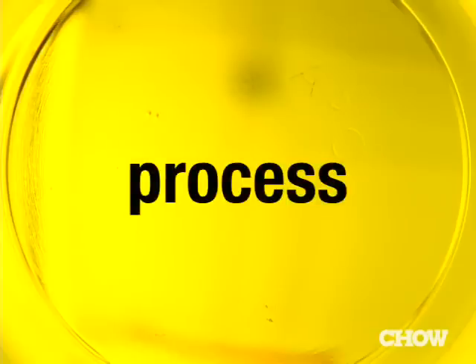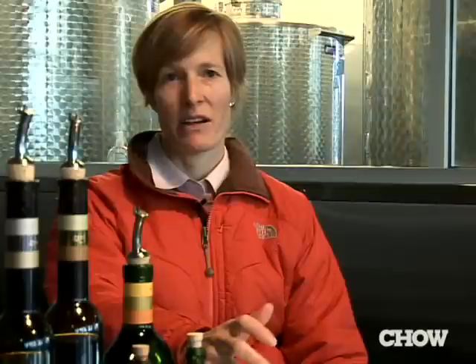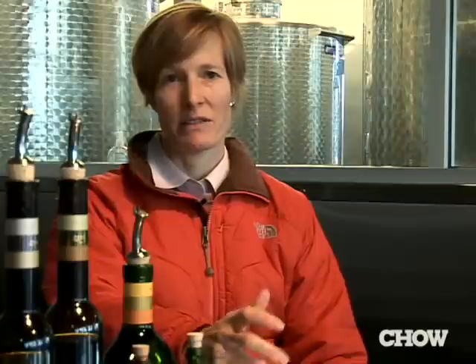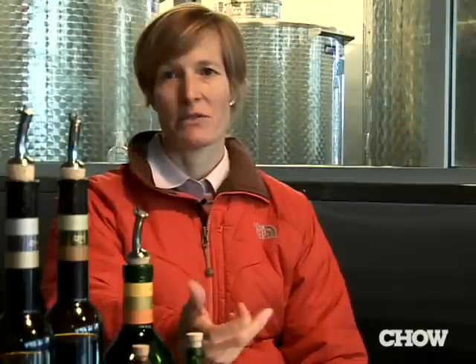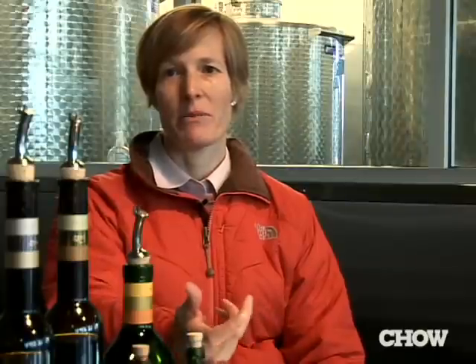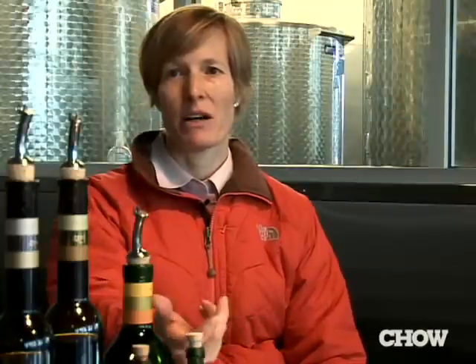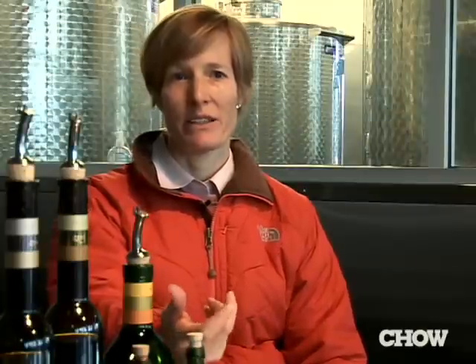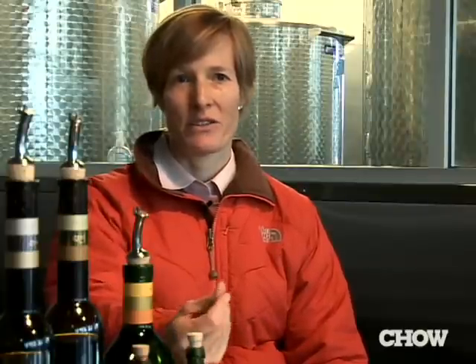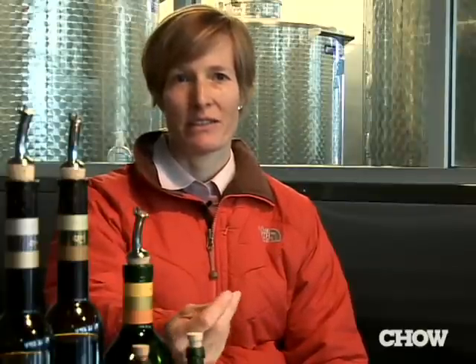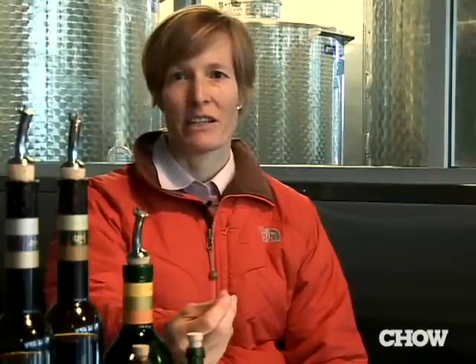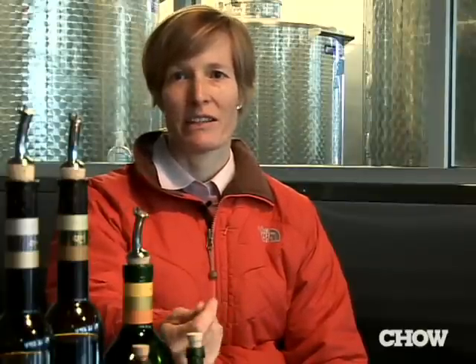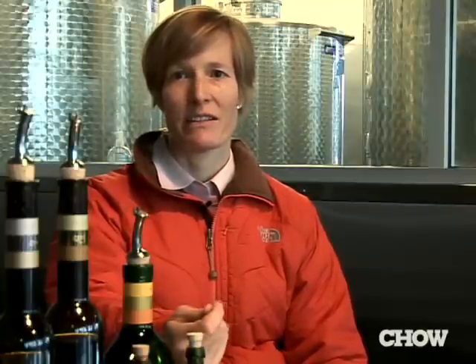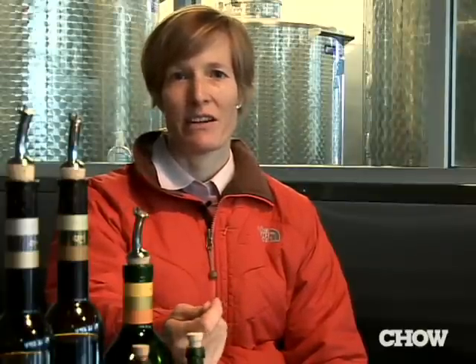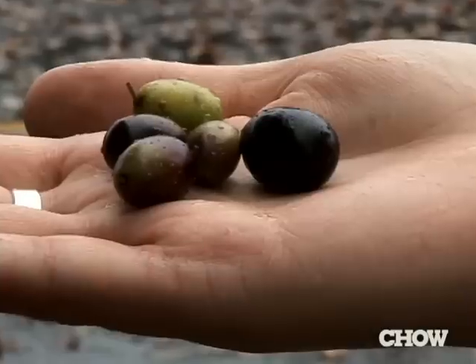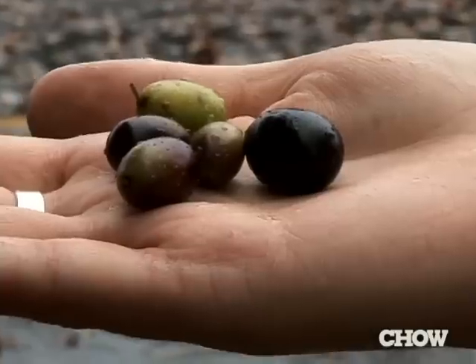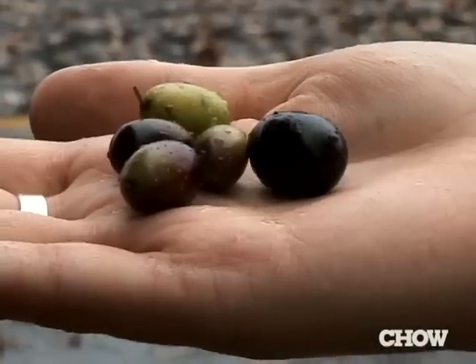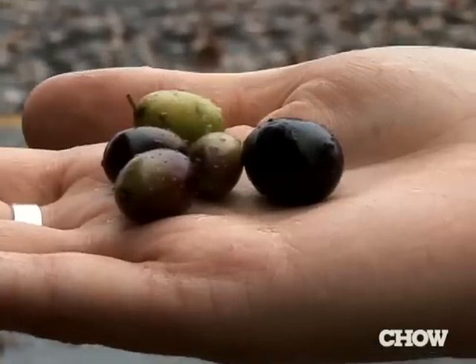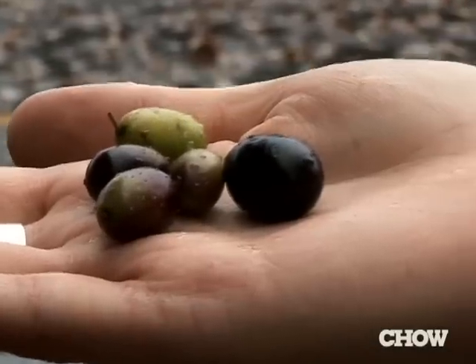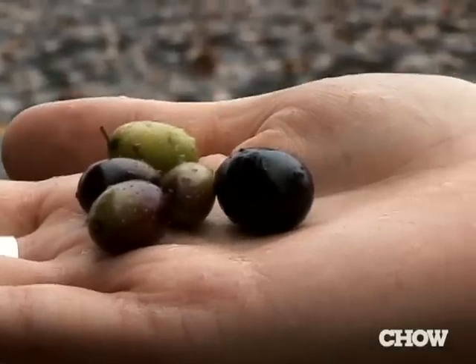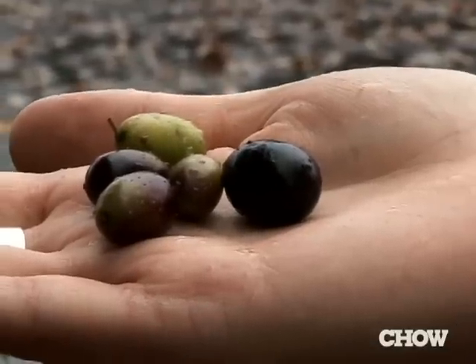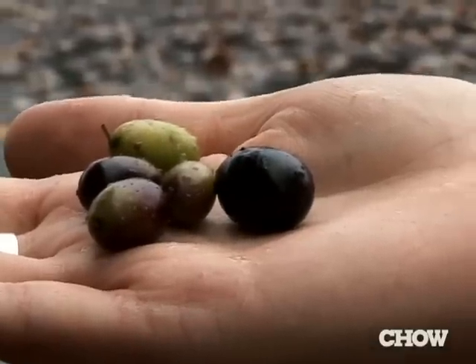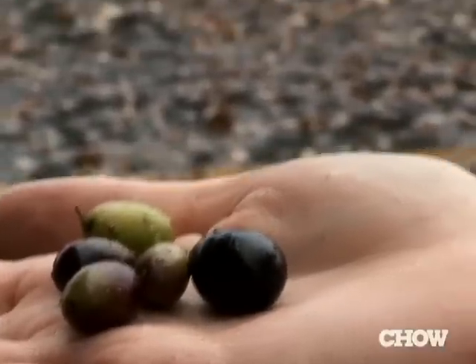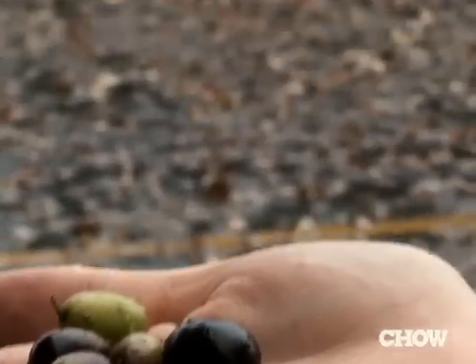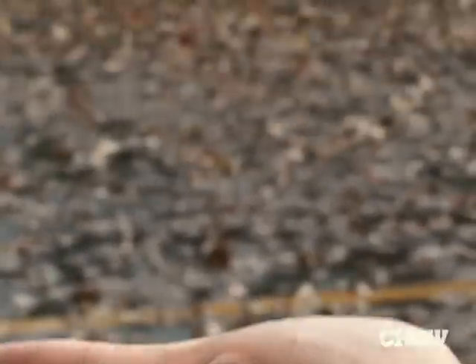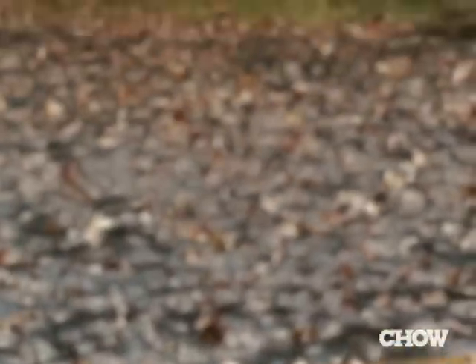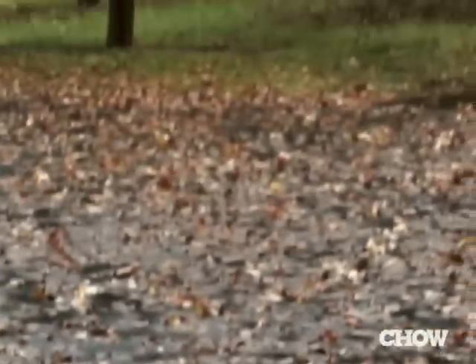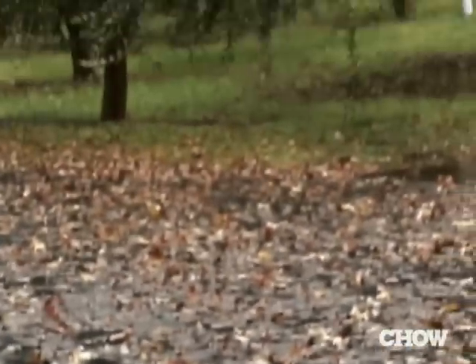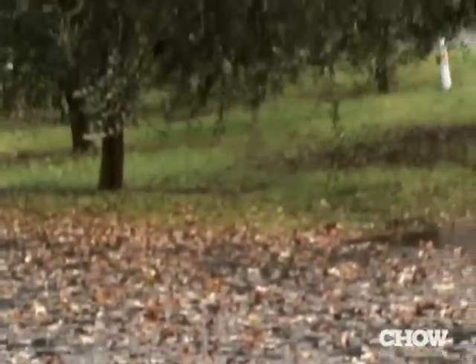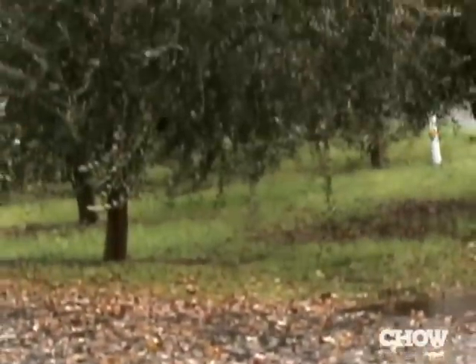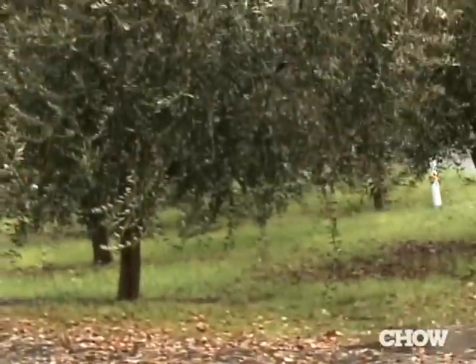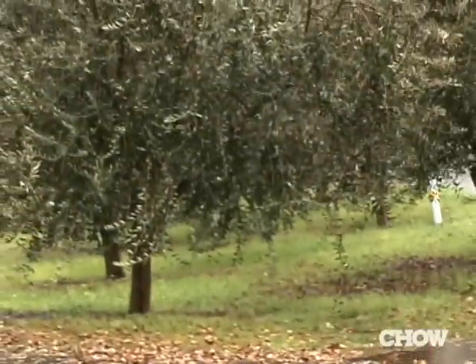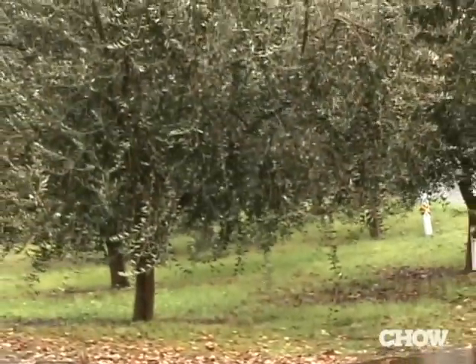With olives, it's really about walking the orchards and looking at the olives. We look at color, looking to see how soft it is. And then we're, of course, looking at the weather and the time of year.